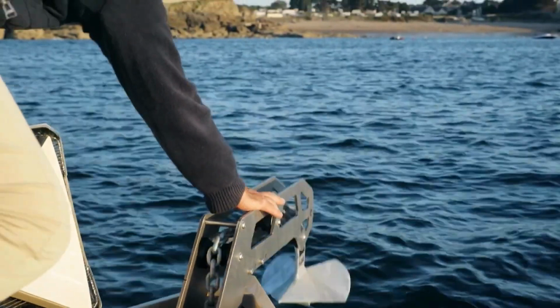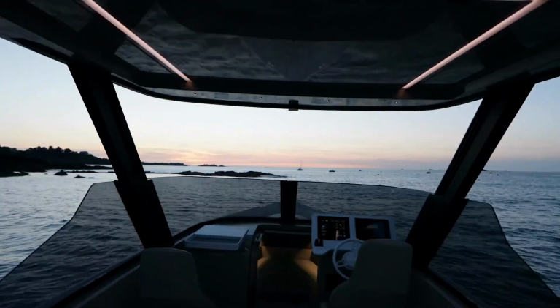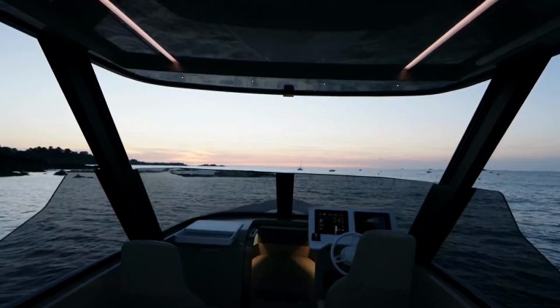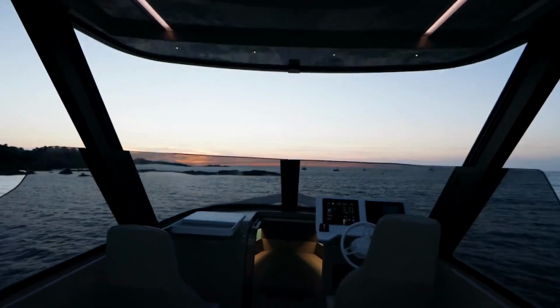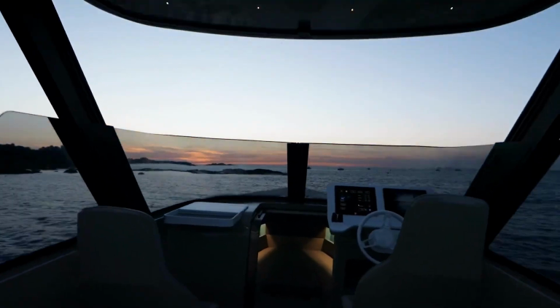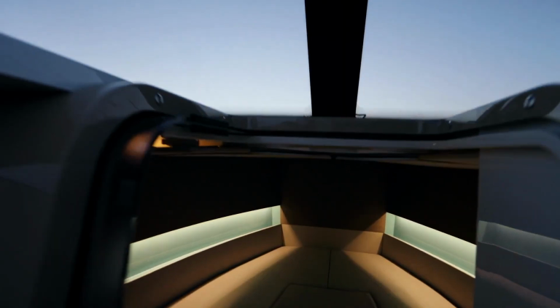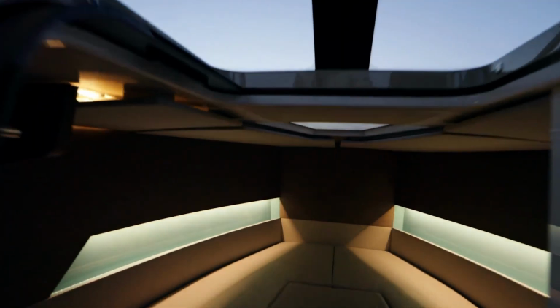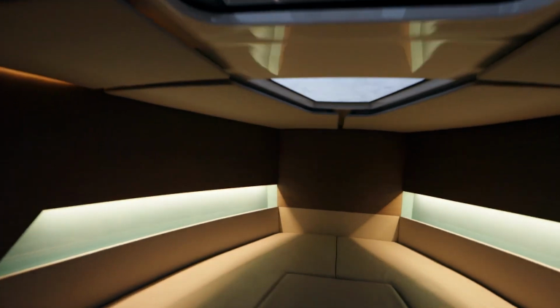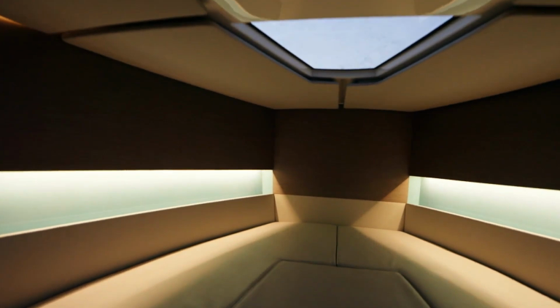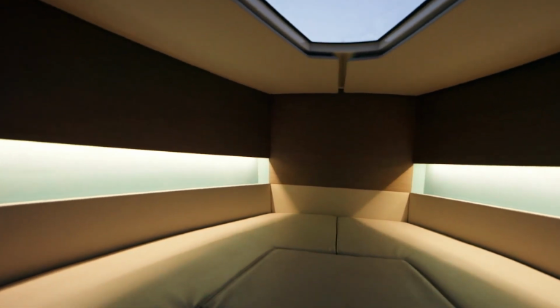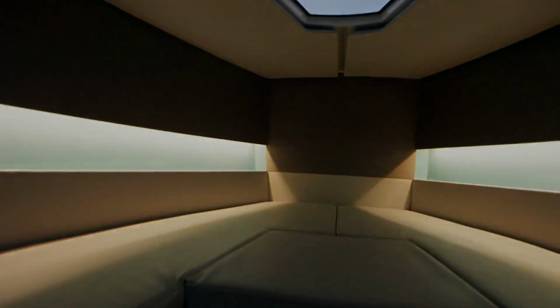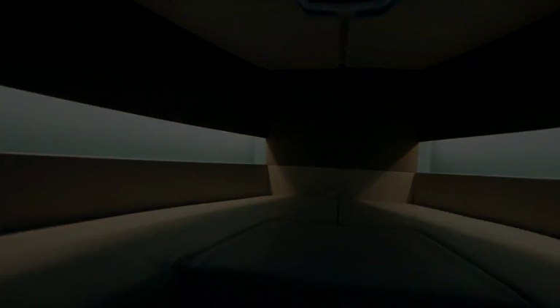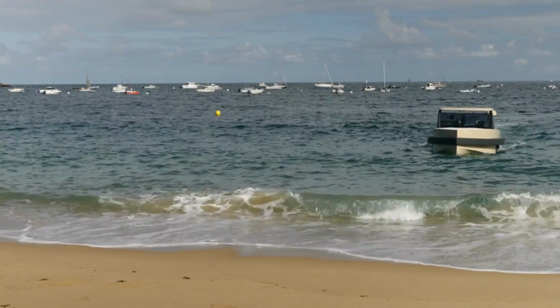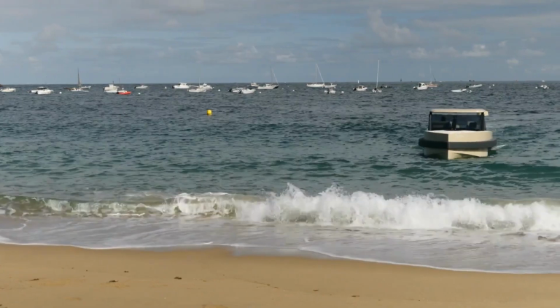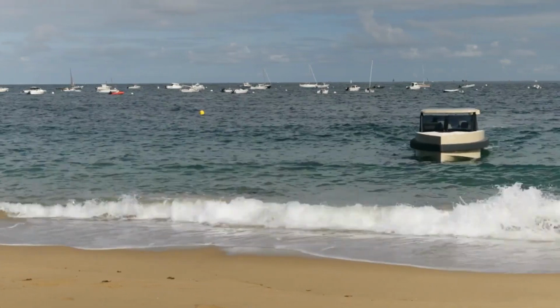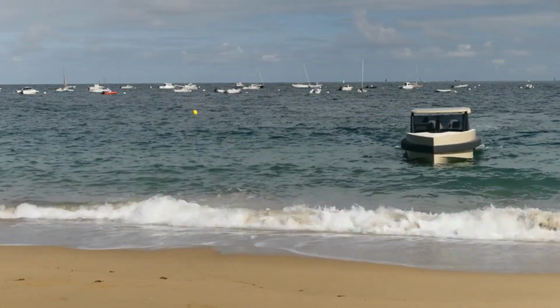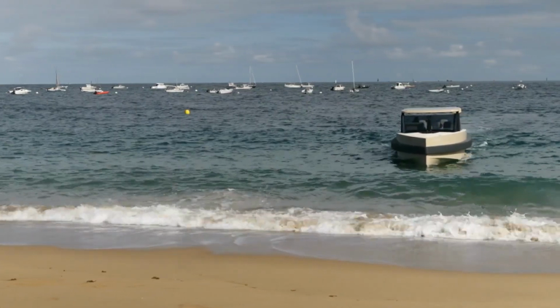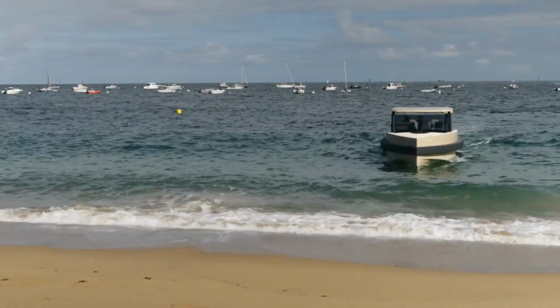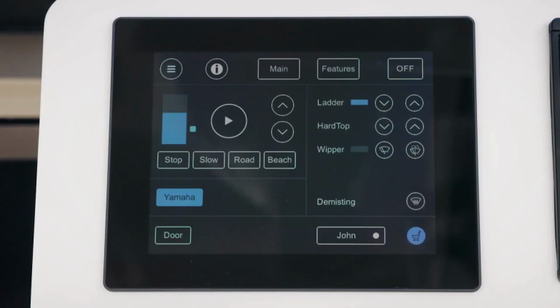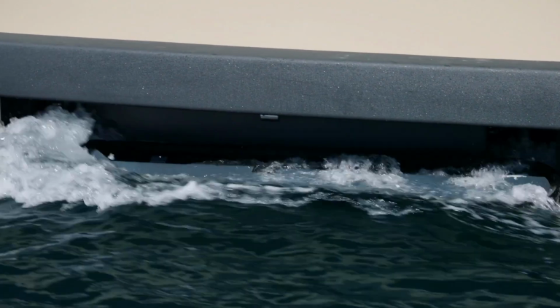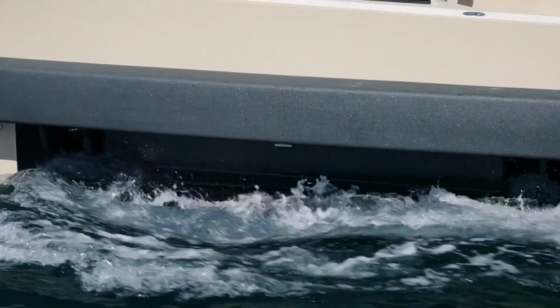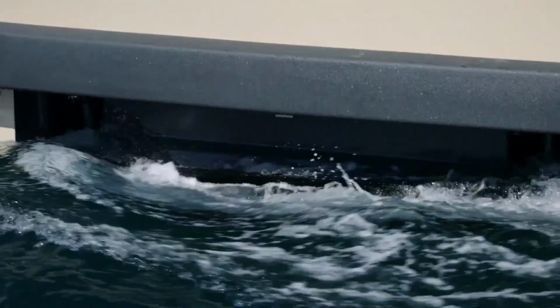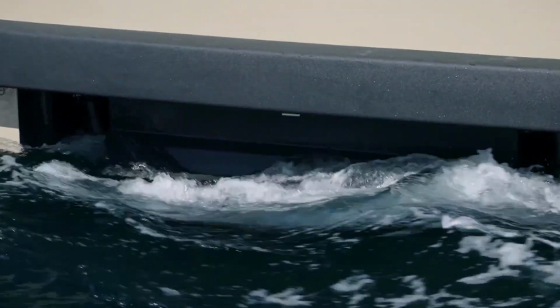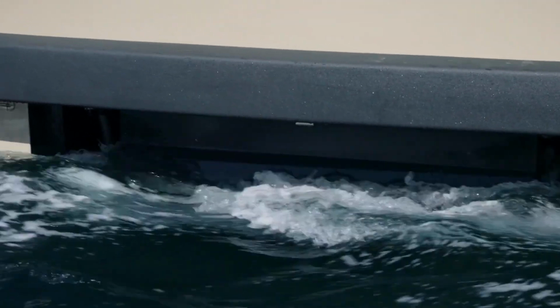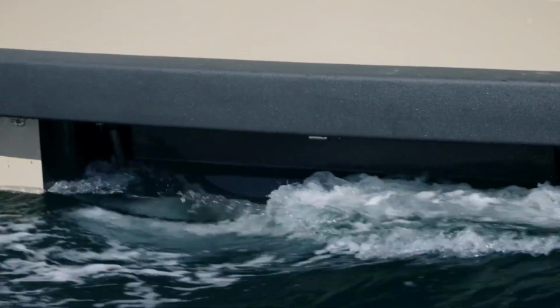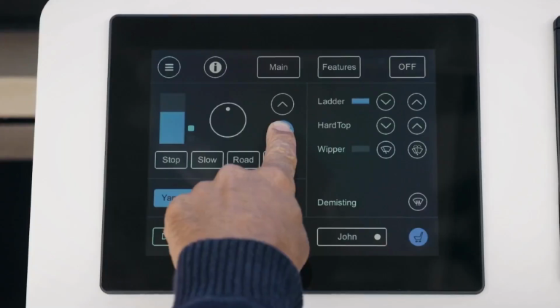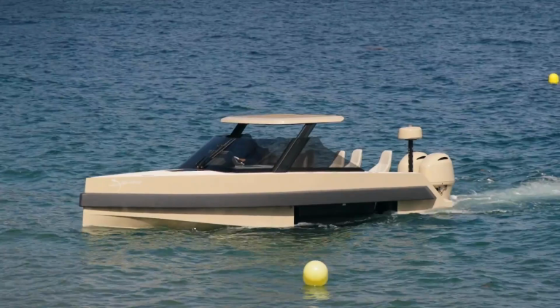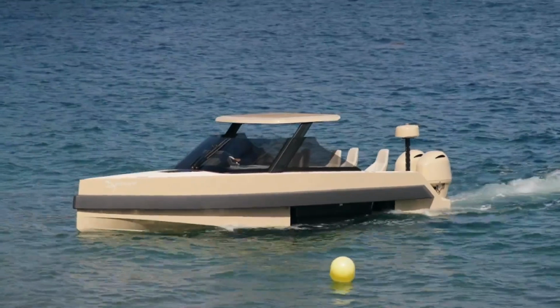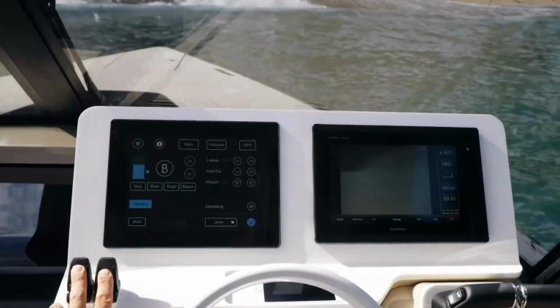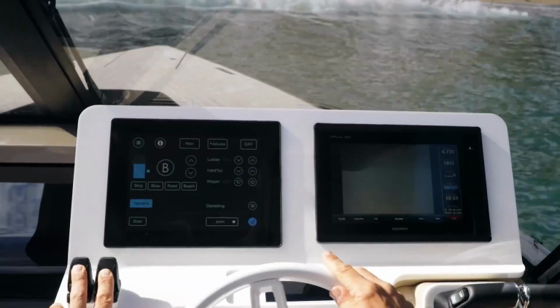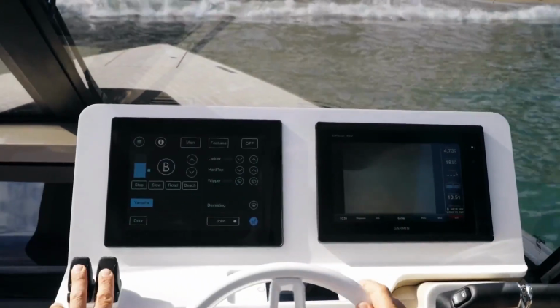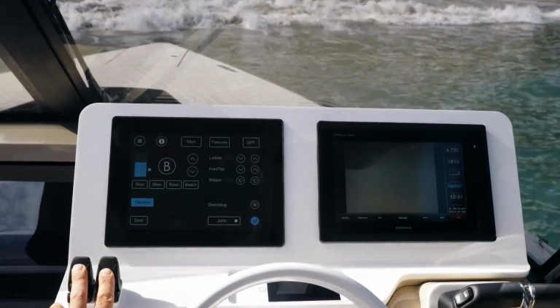On water, it offers high-speed, stable cruising powered by advanced marine engines. On land, it provides rugged, low-speed movement over diverse surfaces. The vessel achieves a seamless transition between land and sea in under a minute.